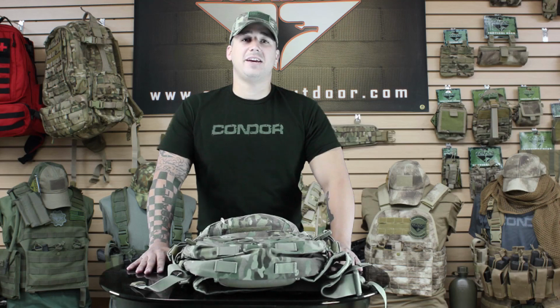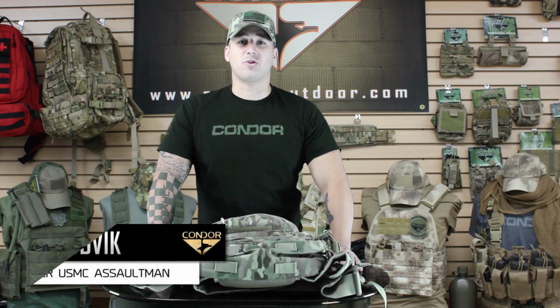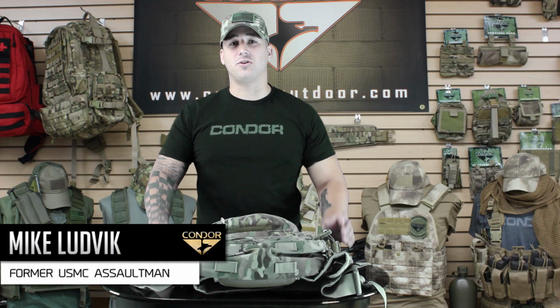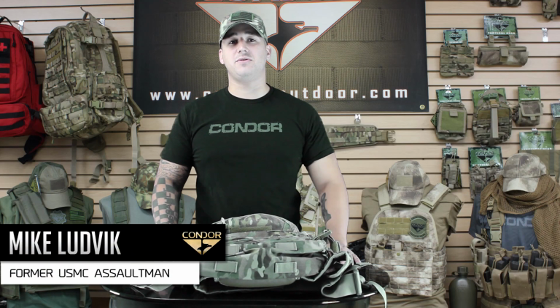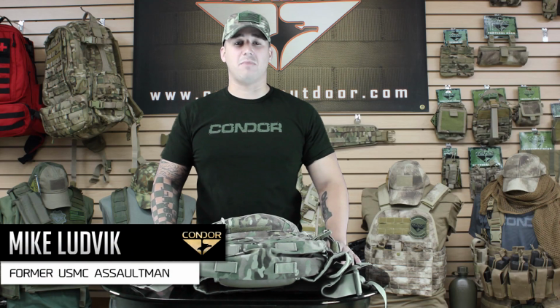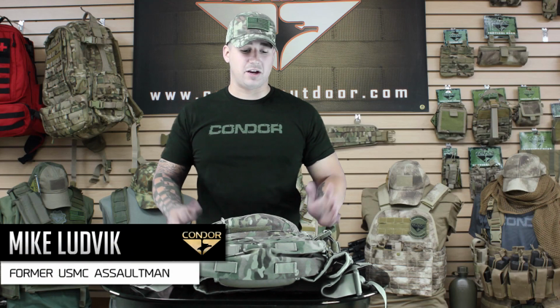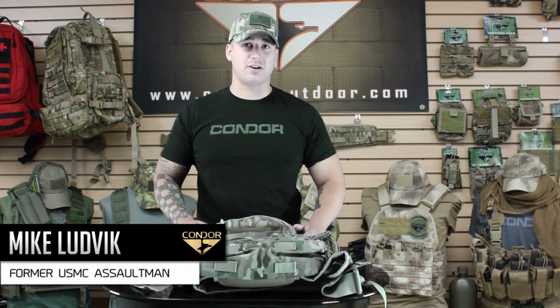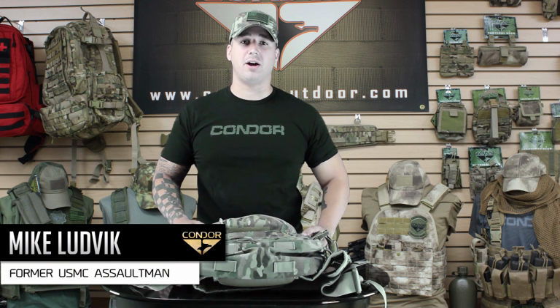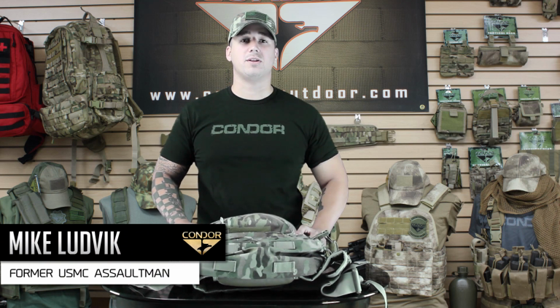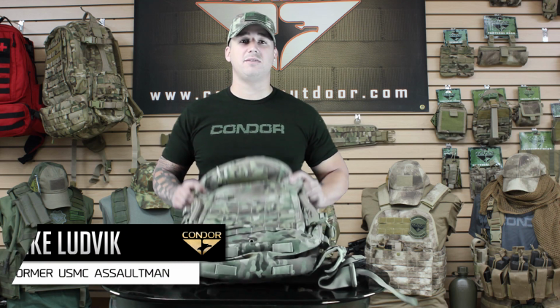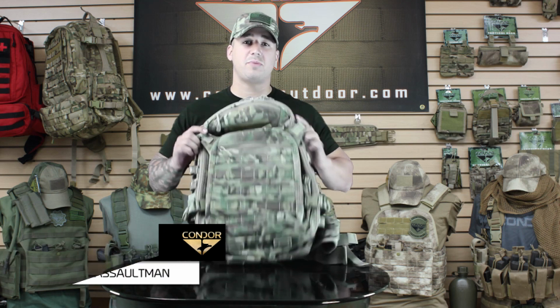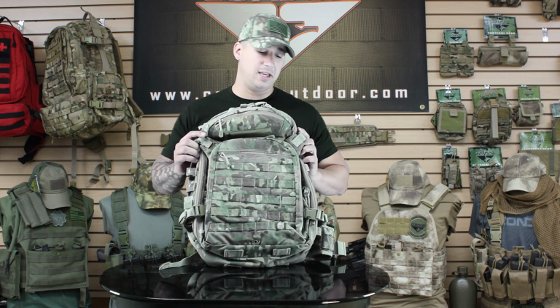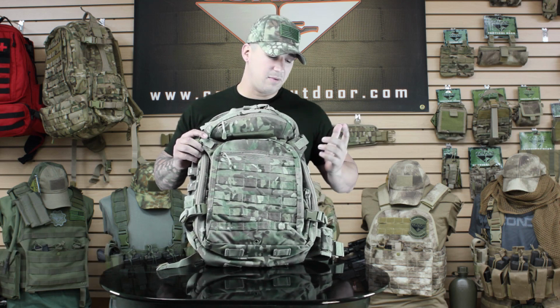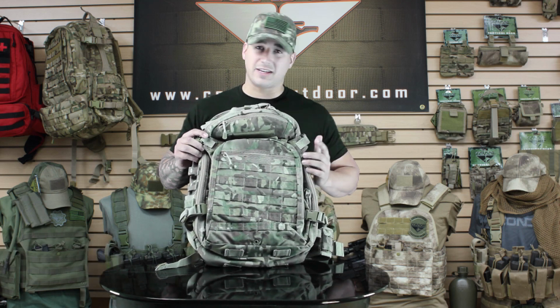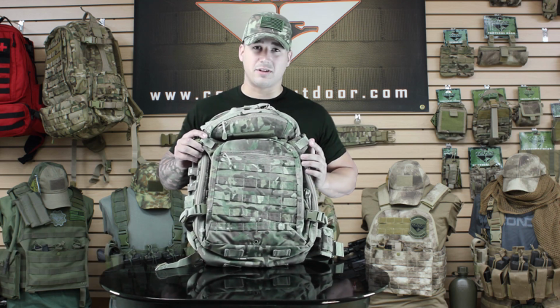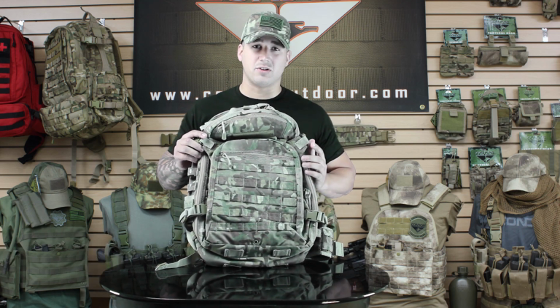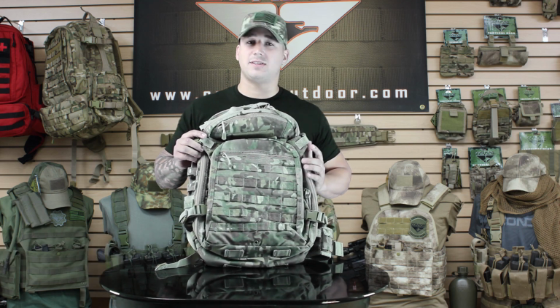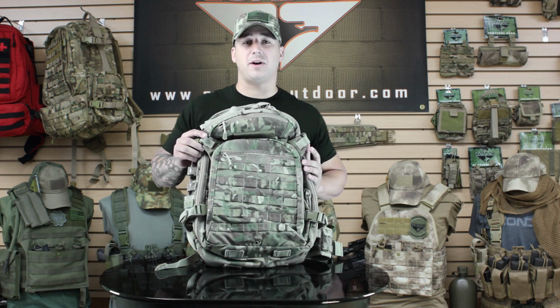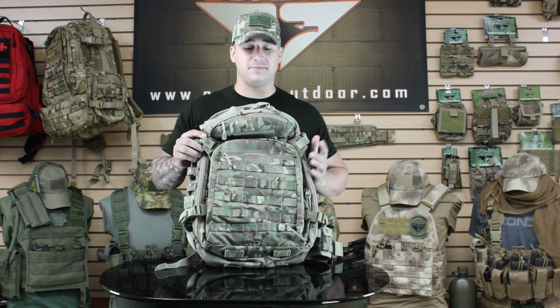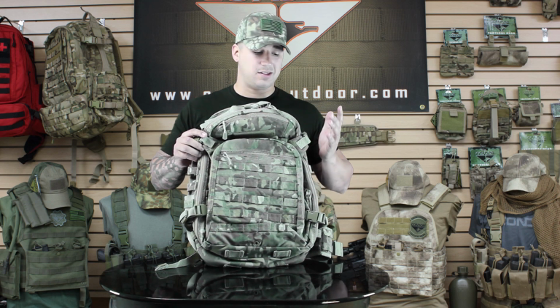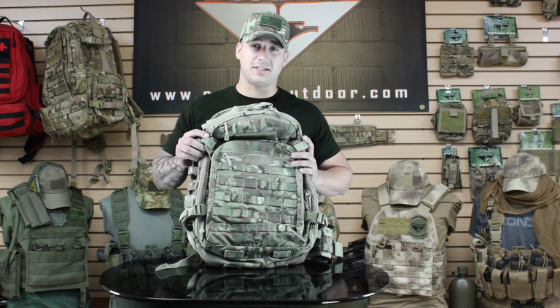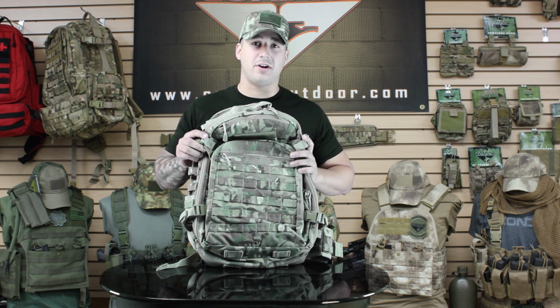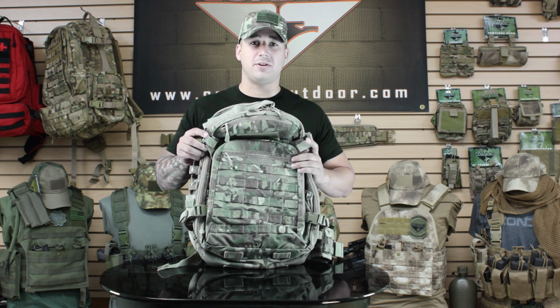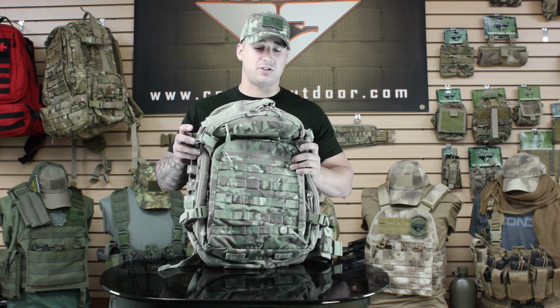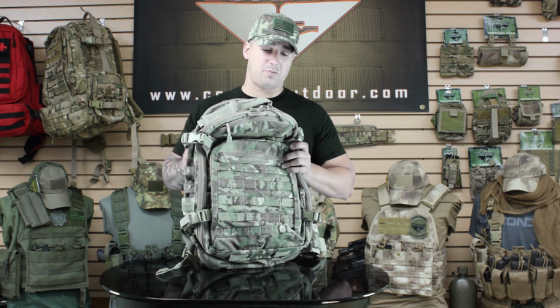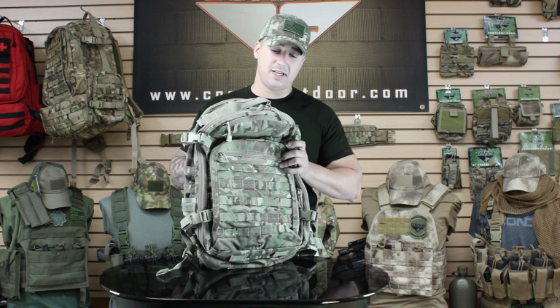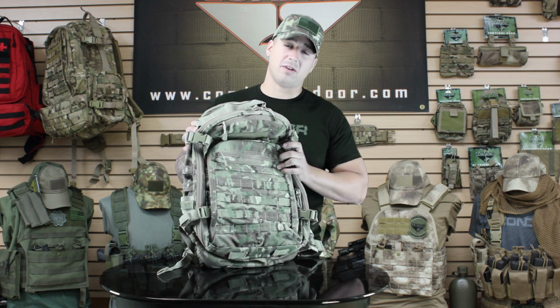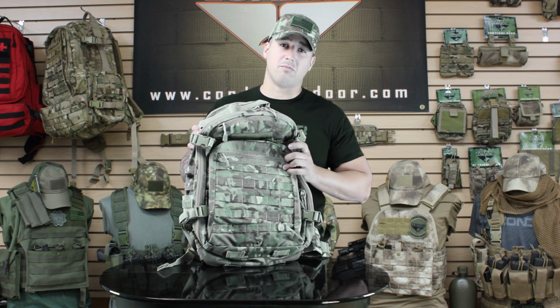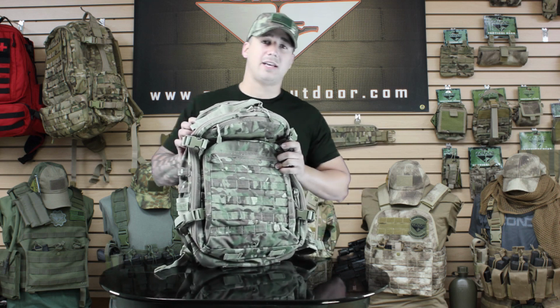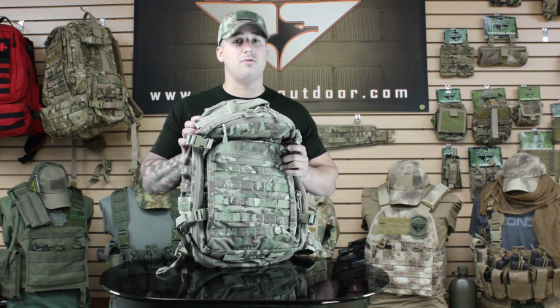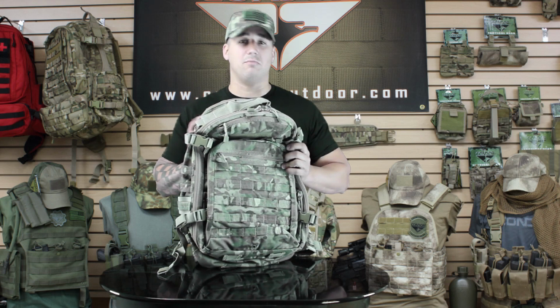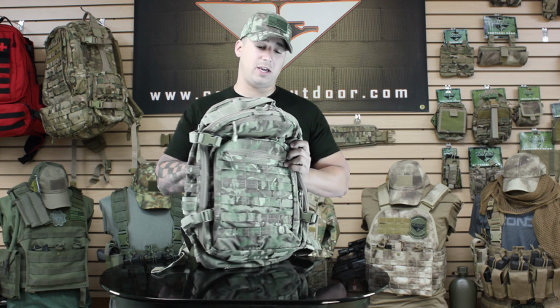Hey guys, welcome back to KalonaroTV. I'm Mike. Today we're going to be talking about the 160 Venture Pack. Basically it's like a scaled down version of the 166 Bison. It's got 1,680 cubic inches of storage space. It's going to be available in black, tan, OD, and multi-cam.